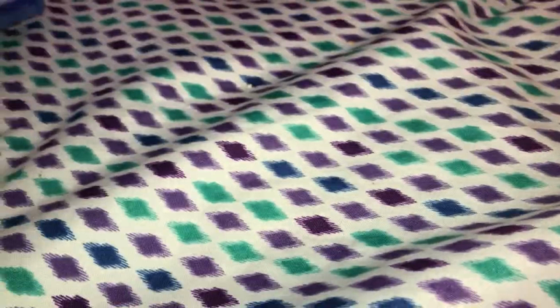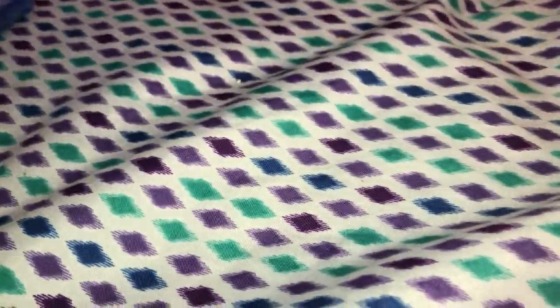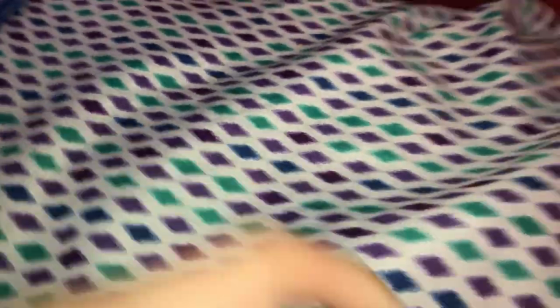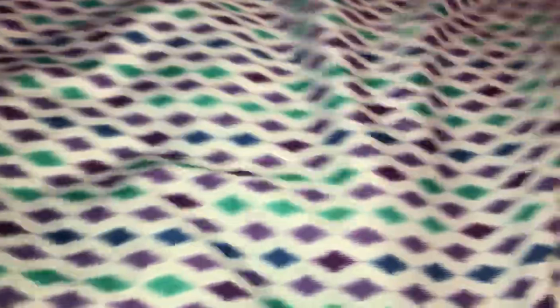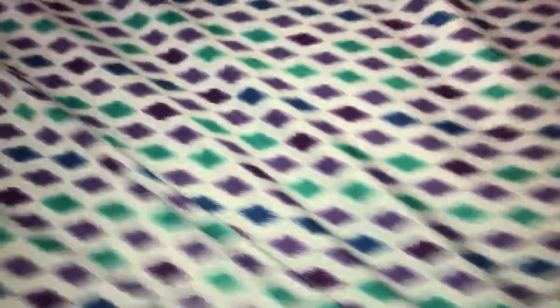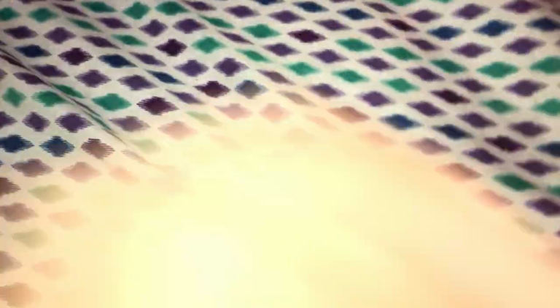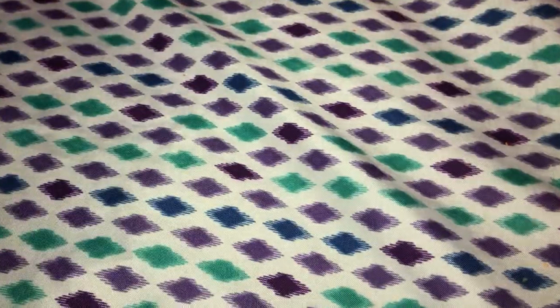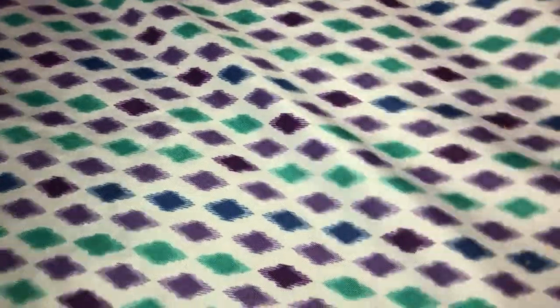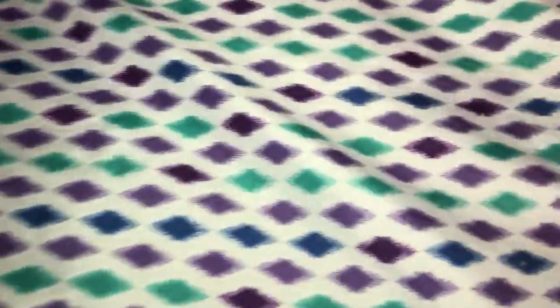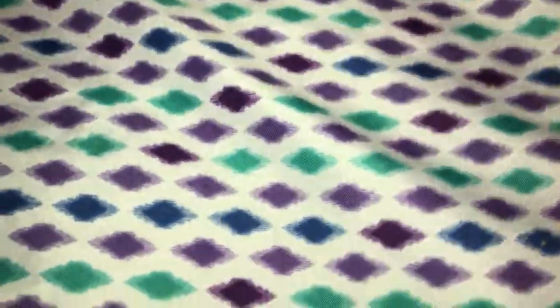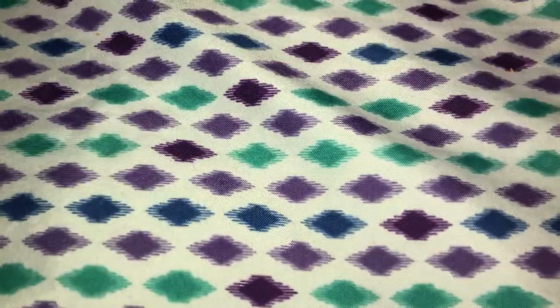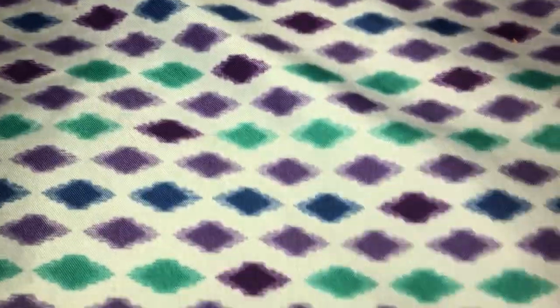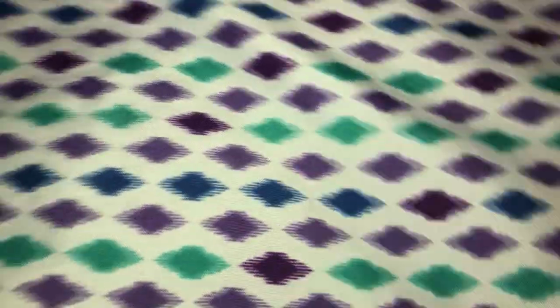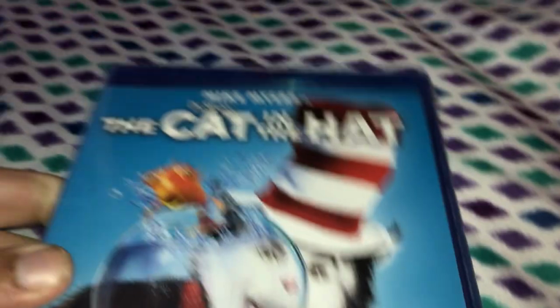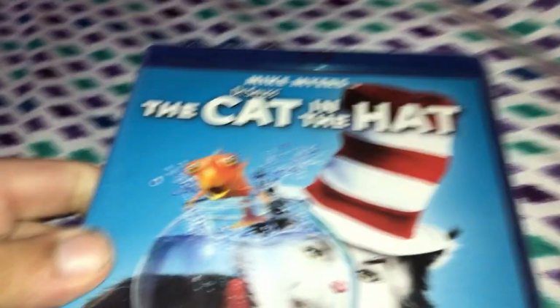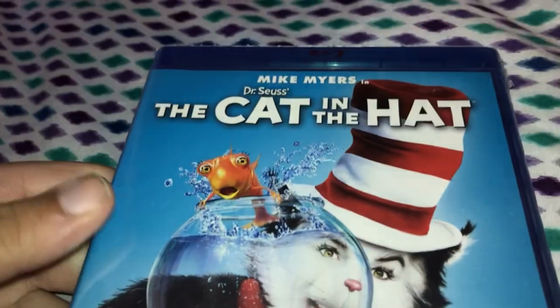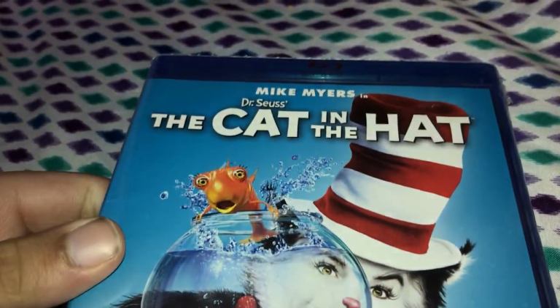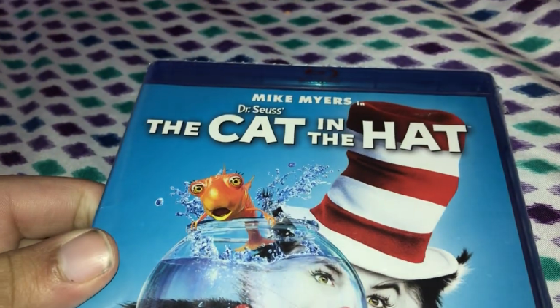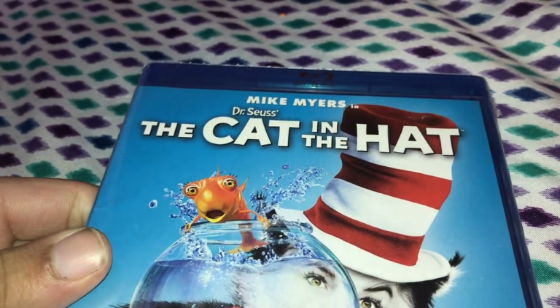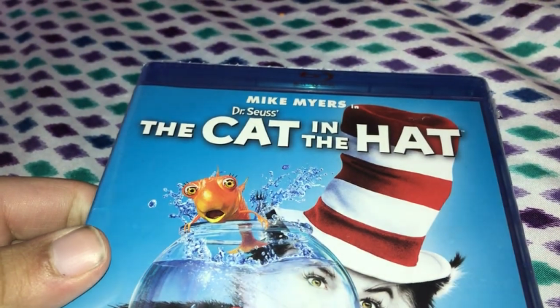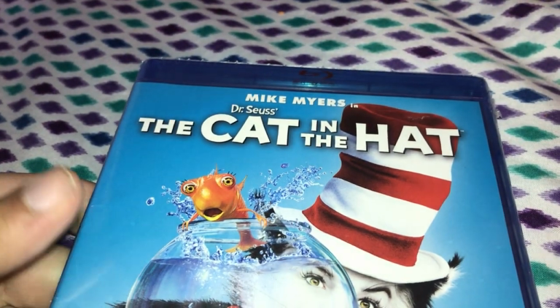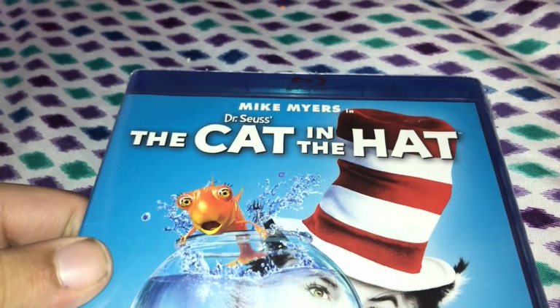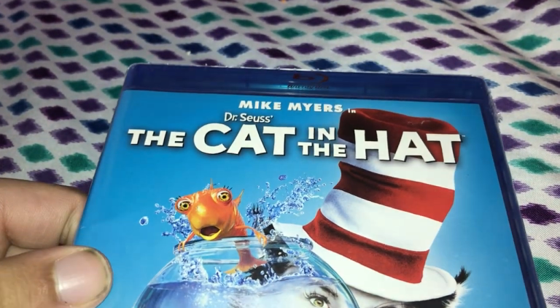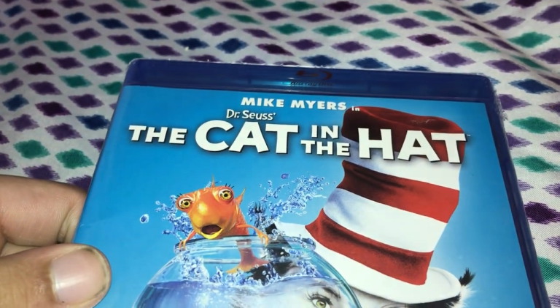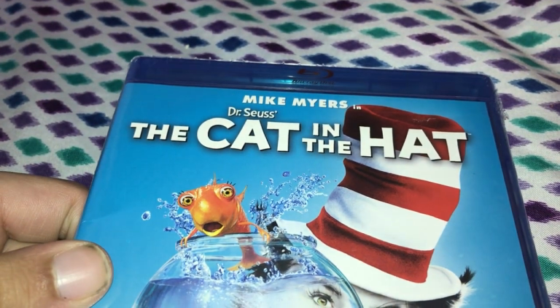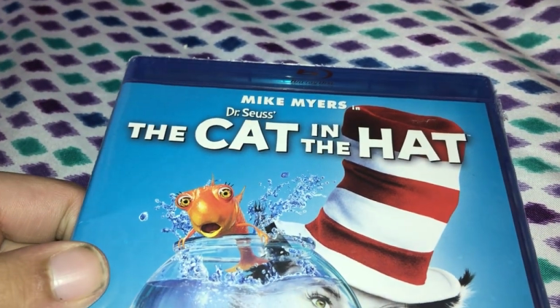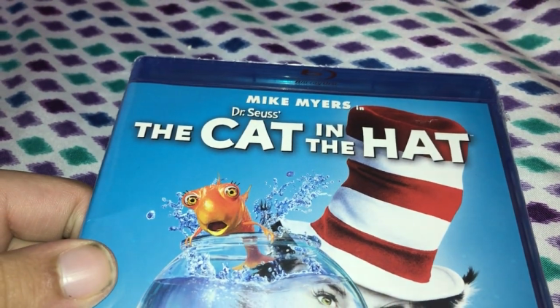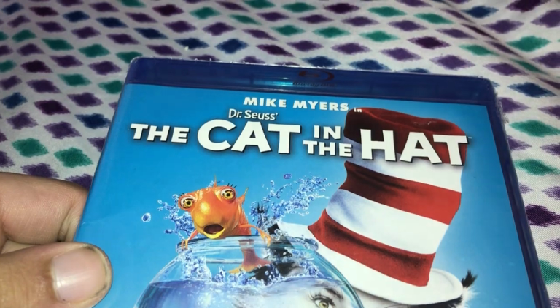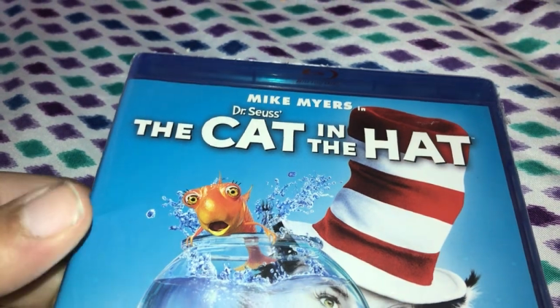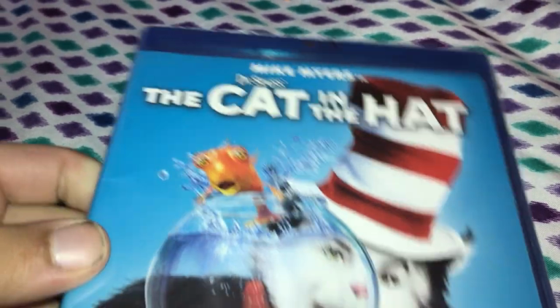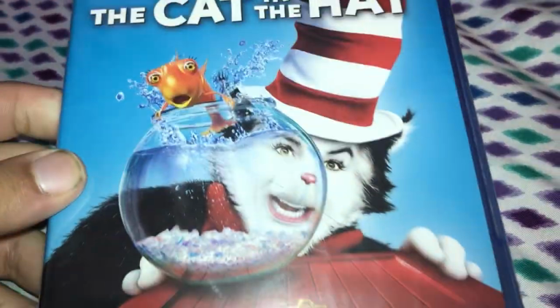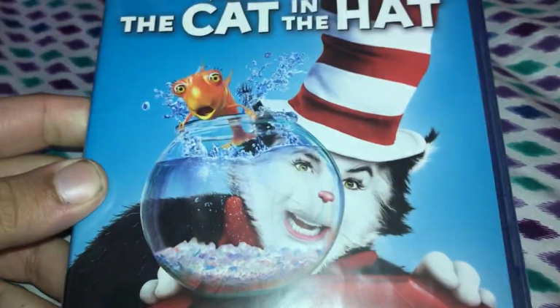Hi guys, I have a quick unboxing for you guys today. It's going to be for Dr. Seuss — Mike Myles and Dr. Seuss: The Cat in the Hat.